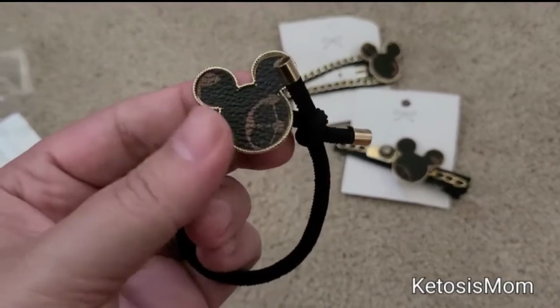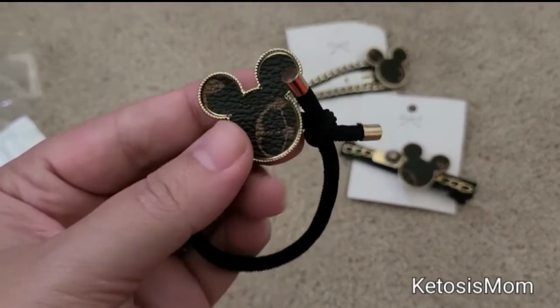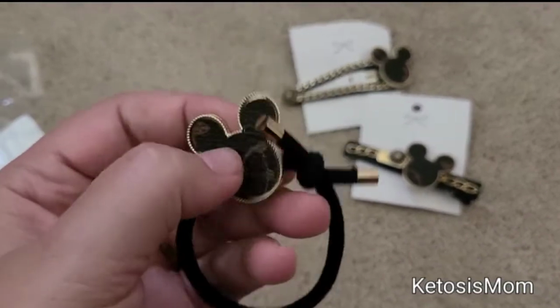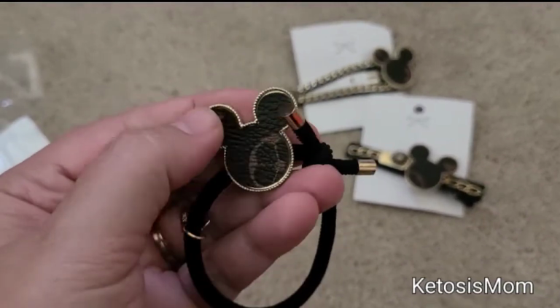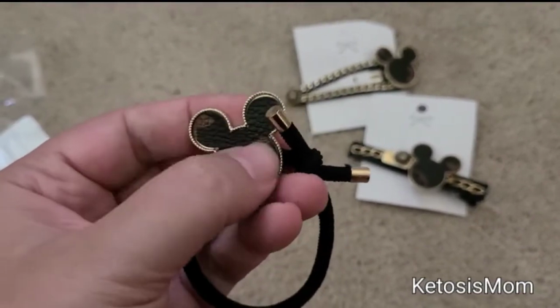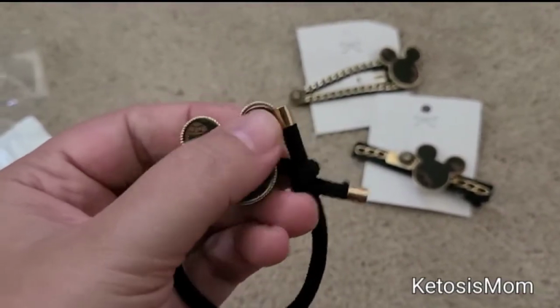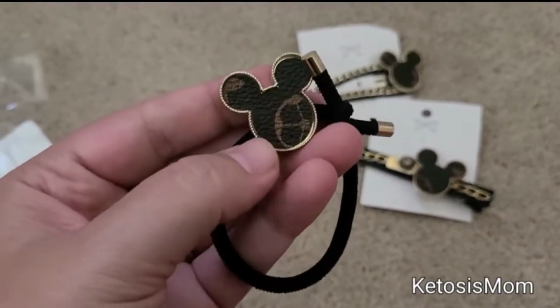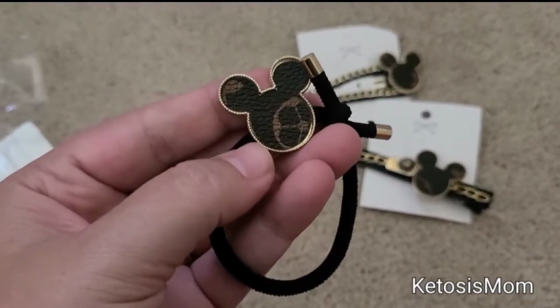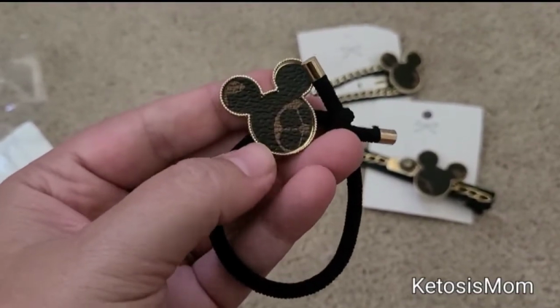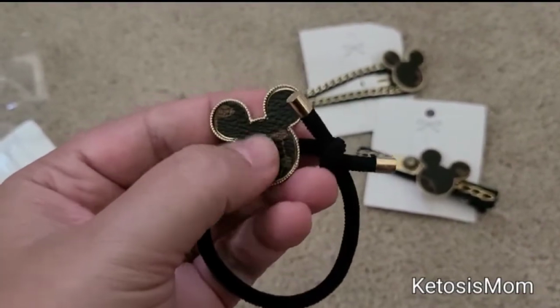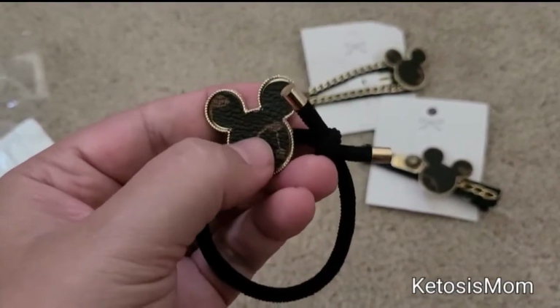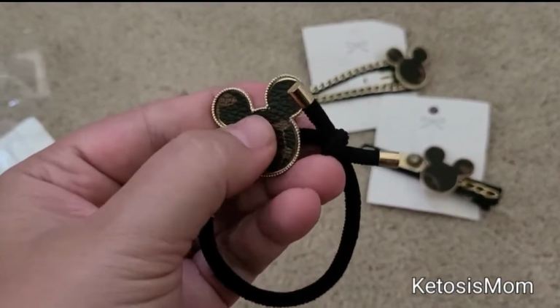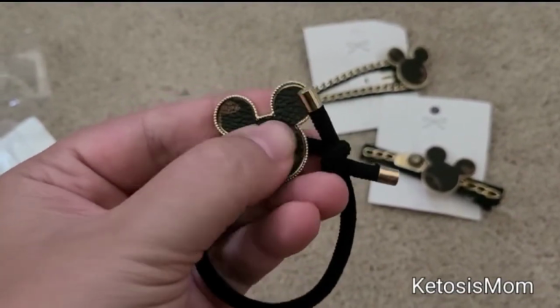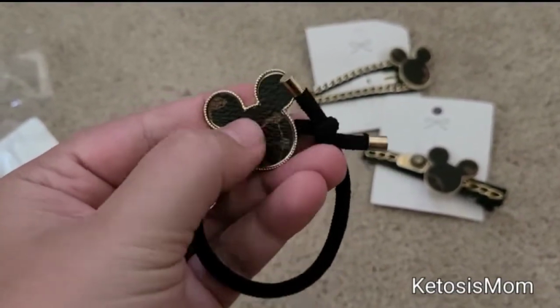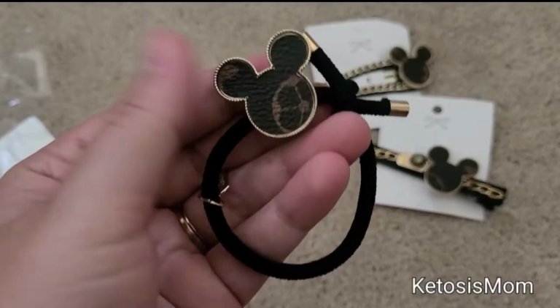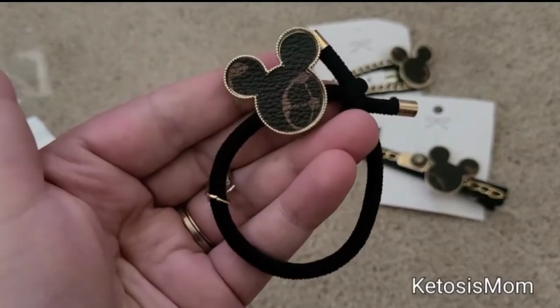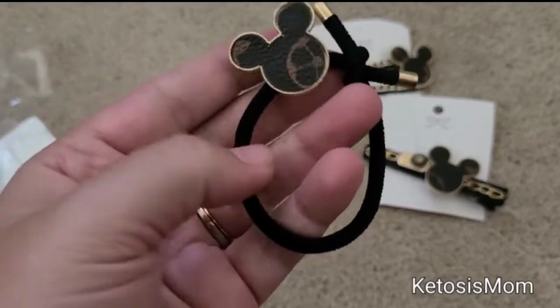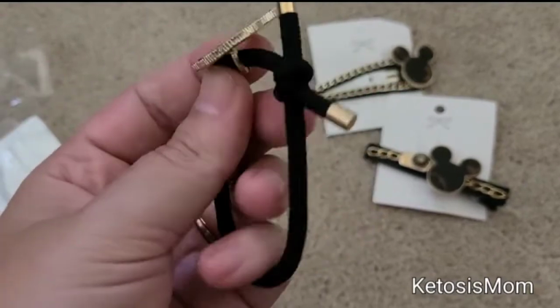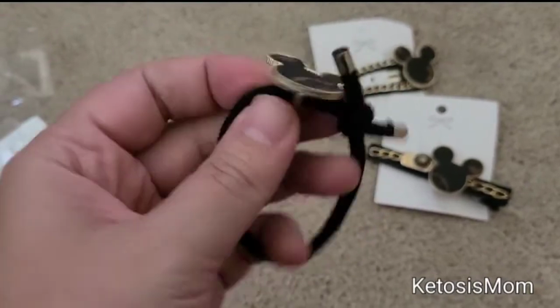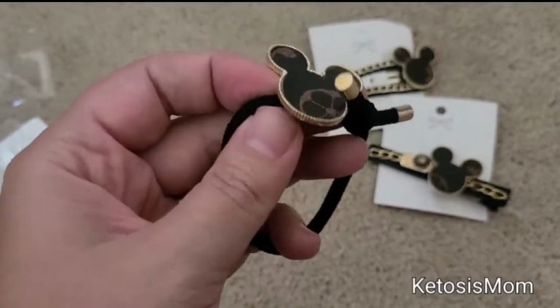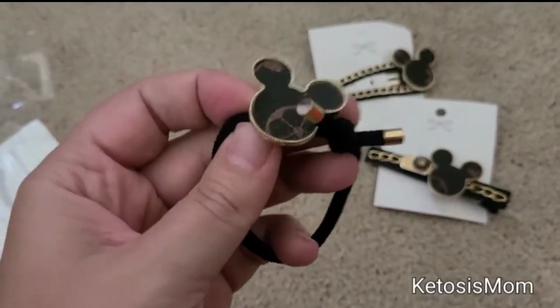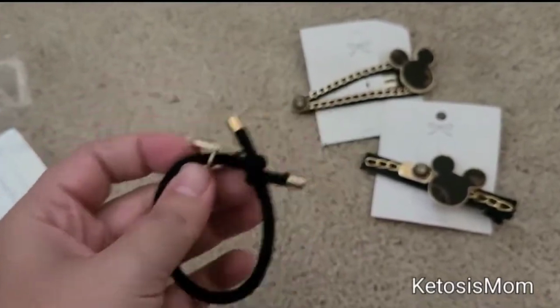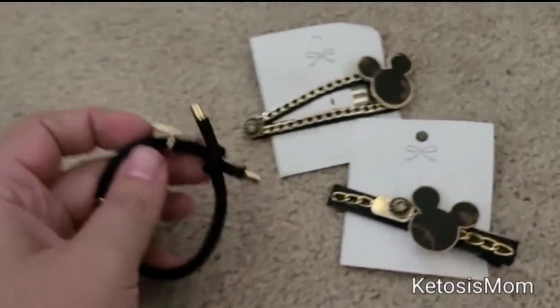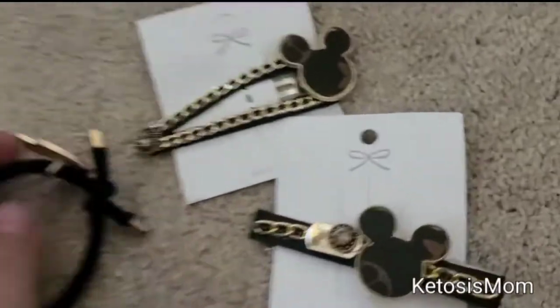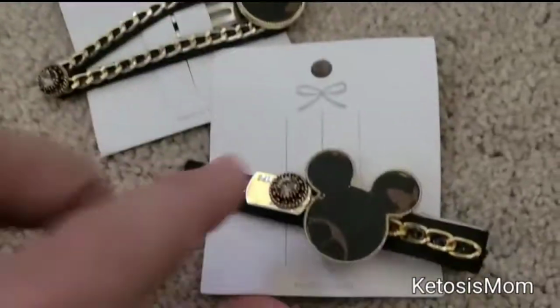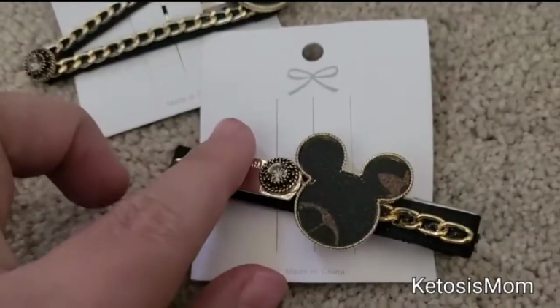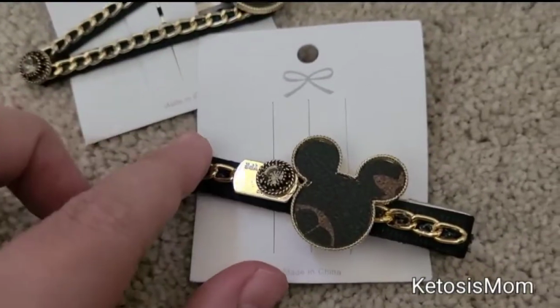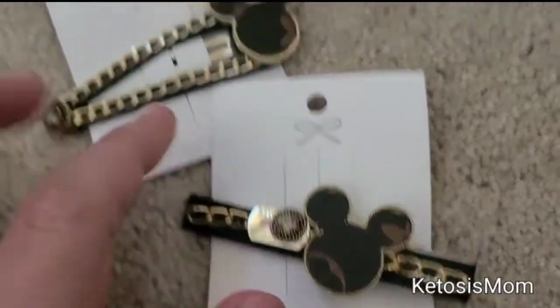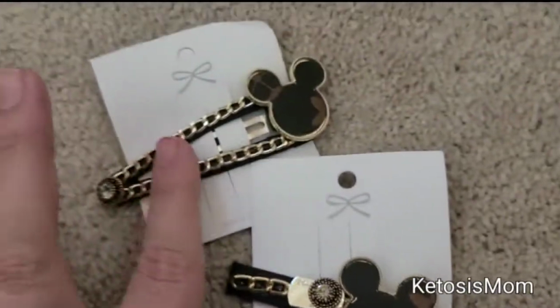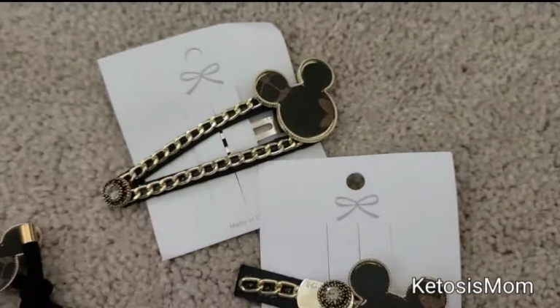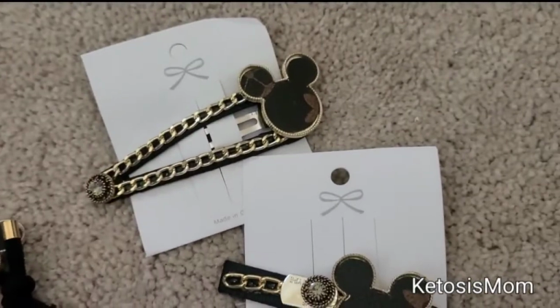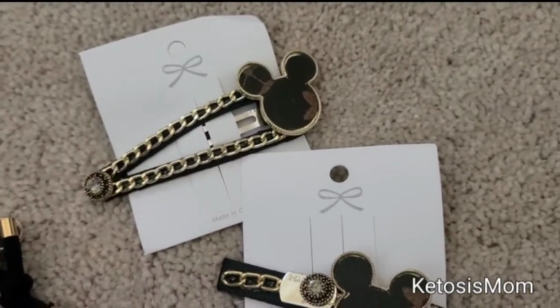This has your kind of Mickey ears here with the brown and white leather-looking material right there. This is the hair tie, and then it also comes with these two additional hair clips.